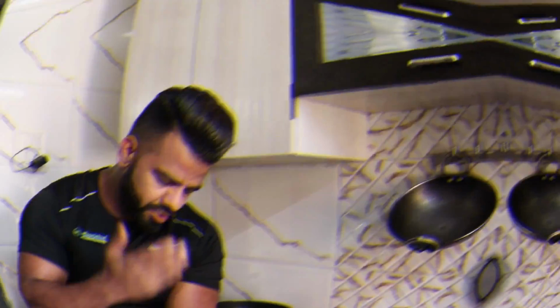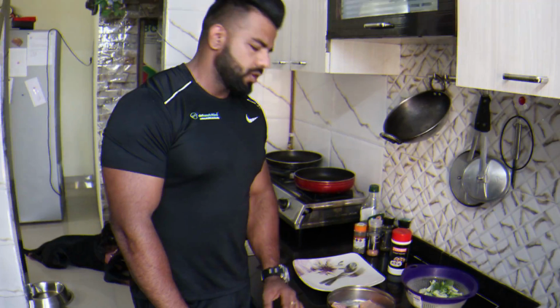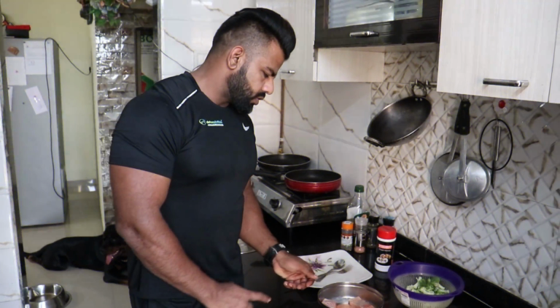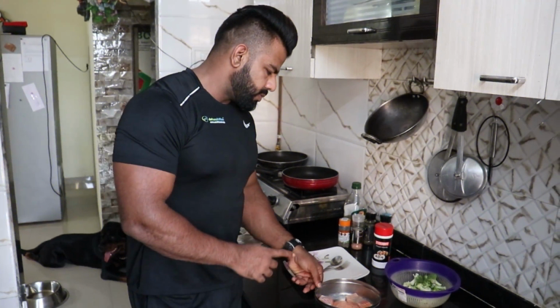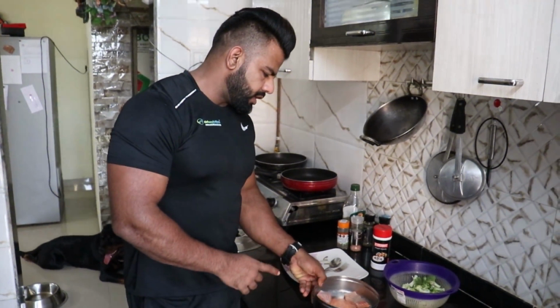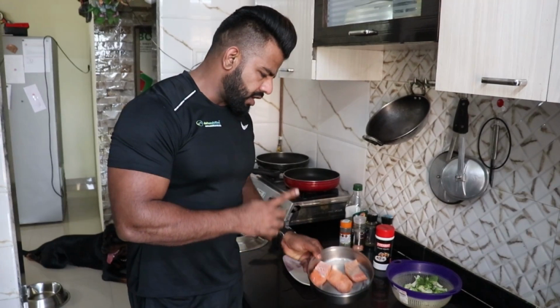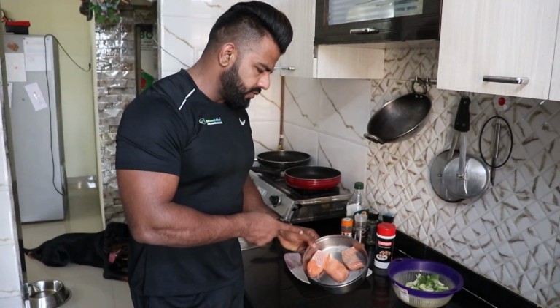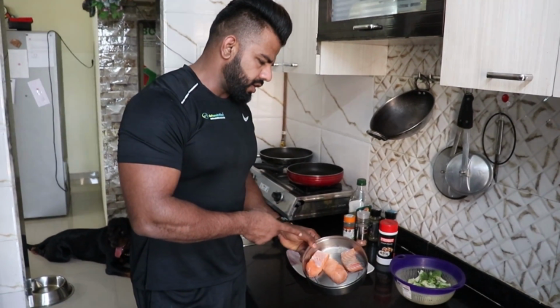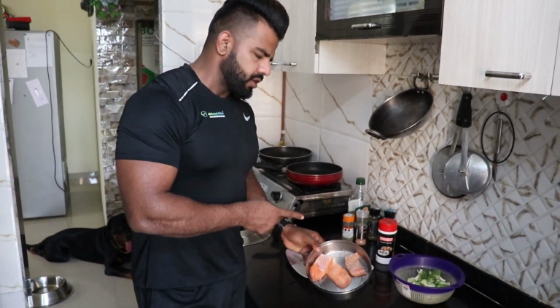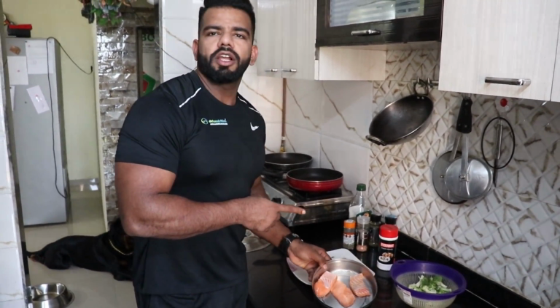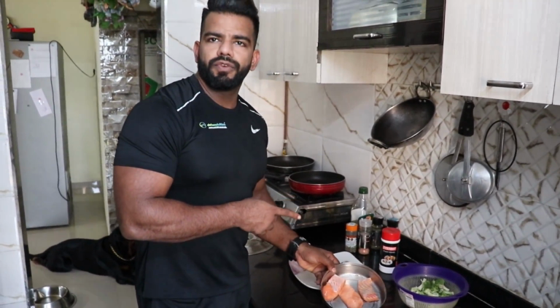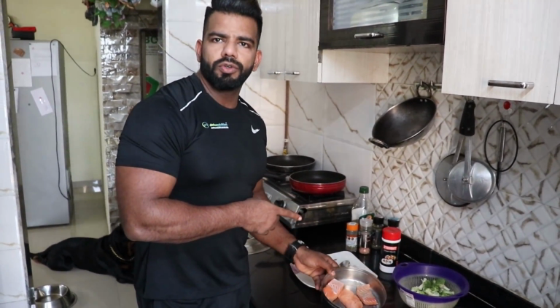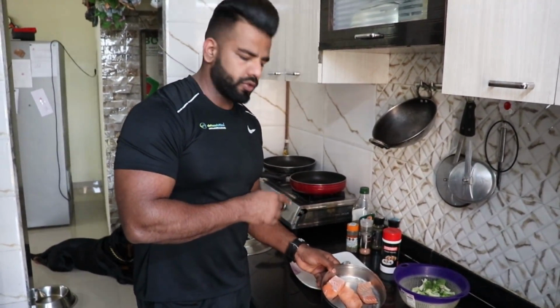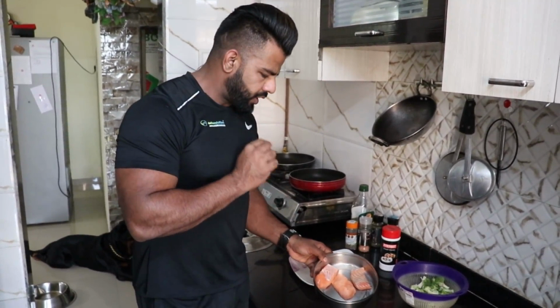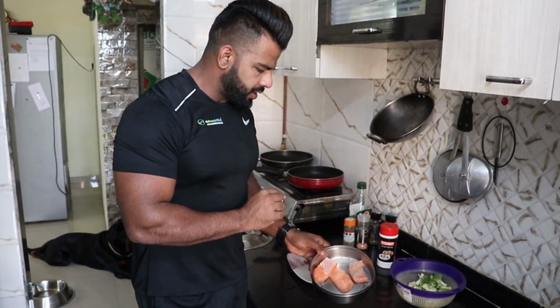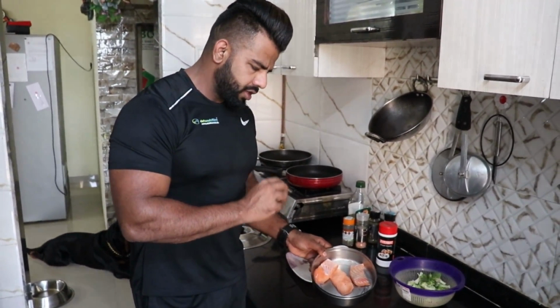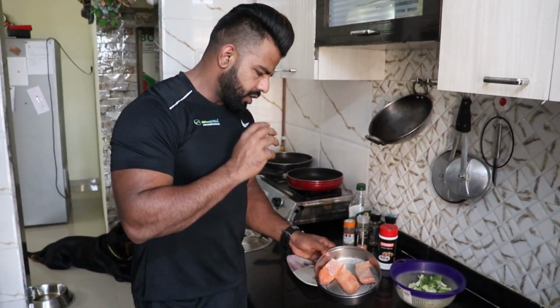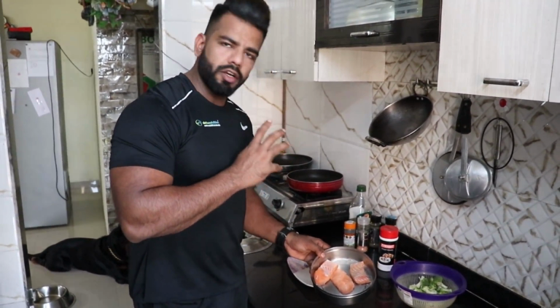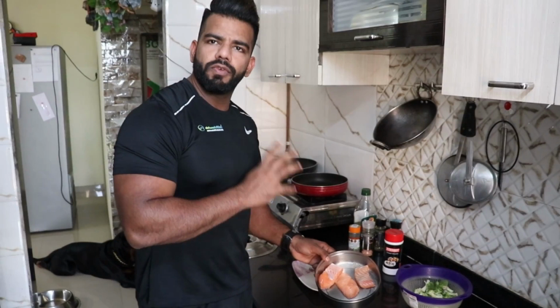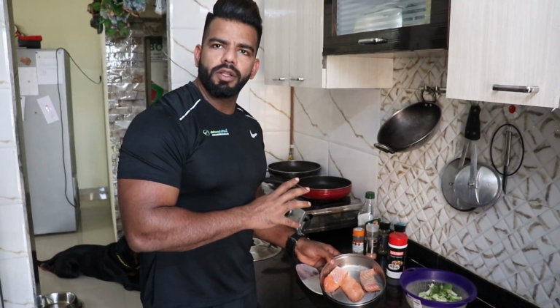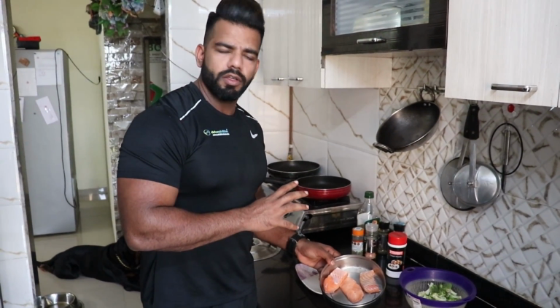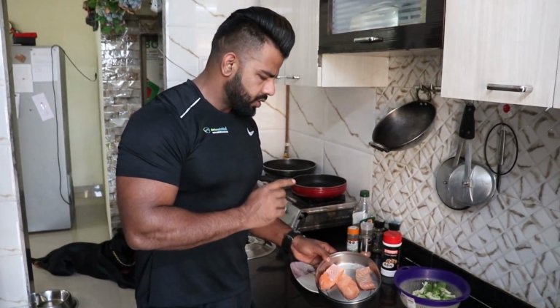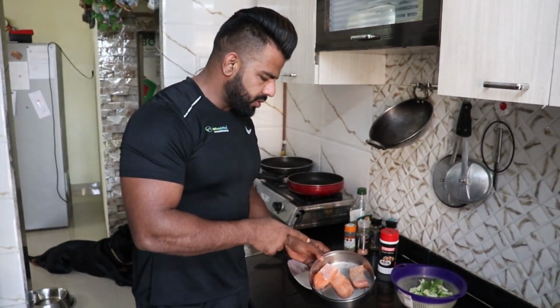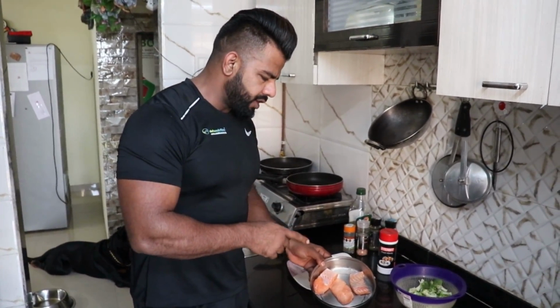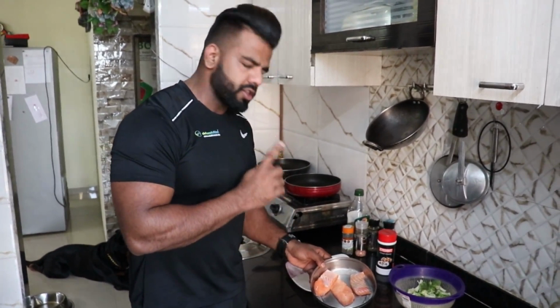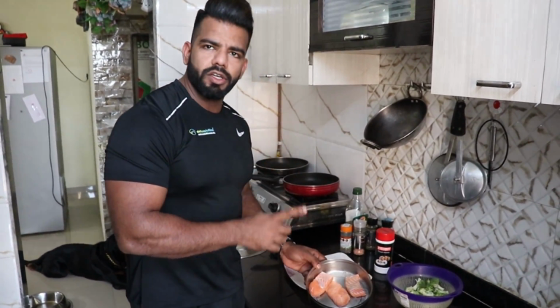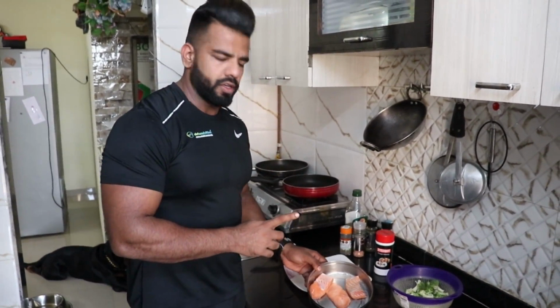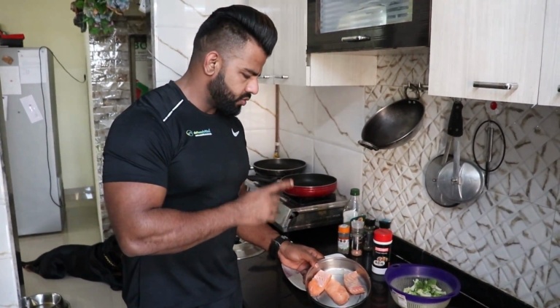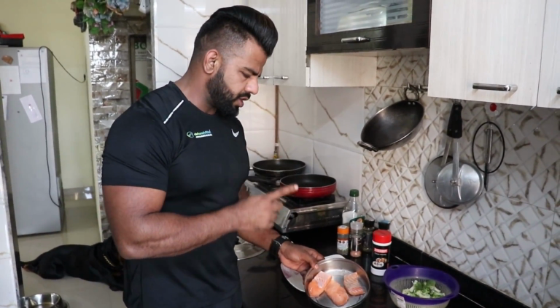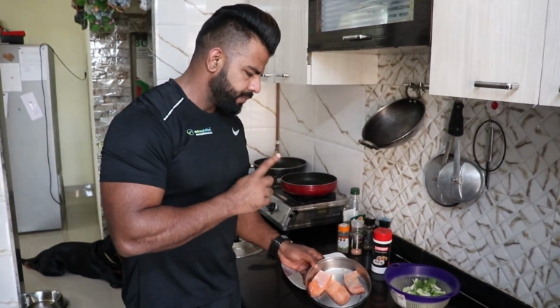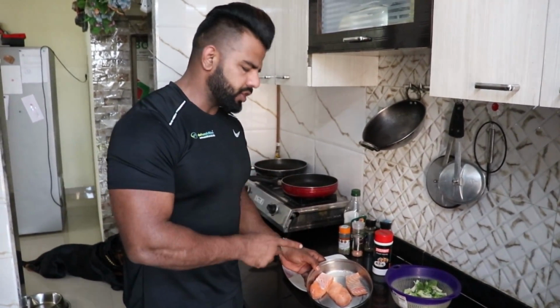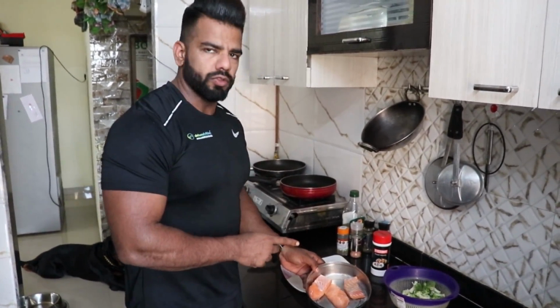Now I have taken a Salmon Fillet. I am going to clean it and fillet it — as much as I am eating. So this is 6 oz.